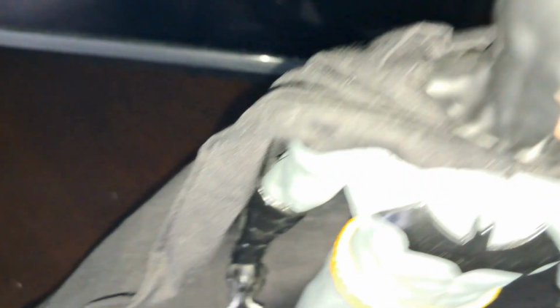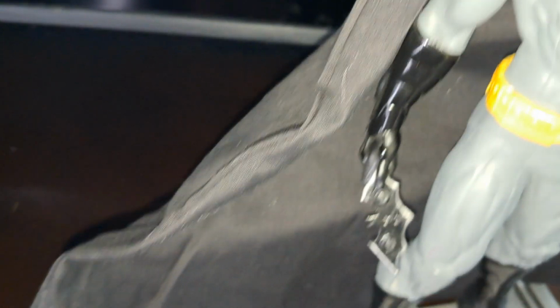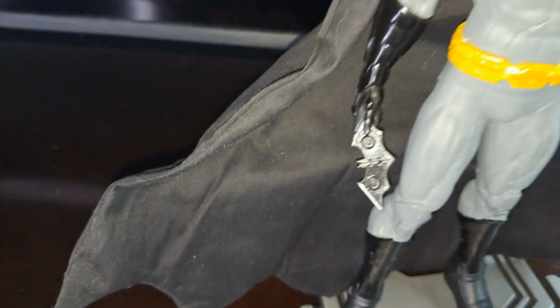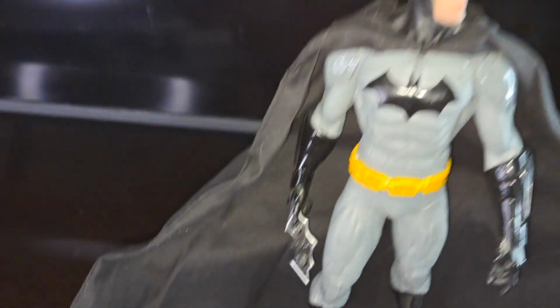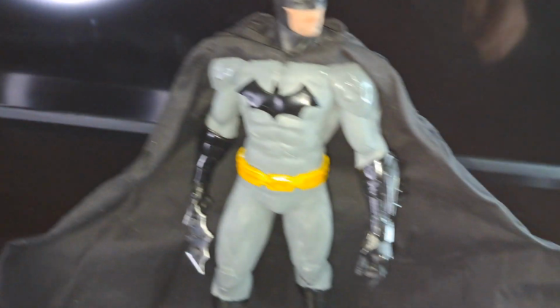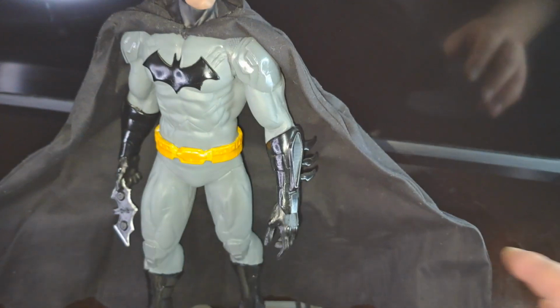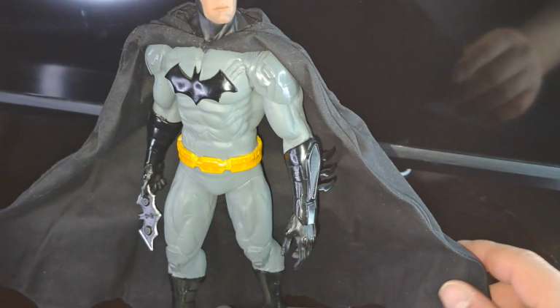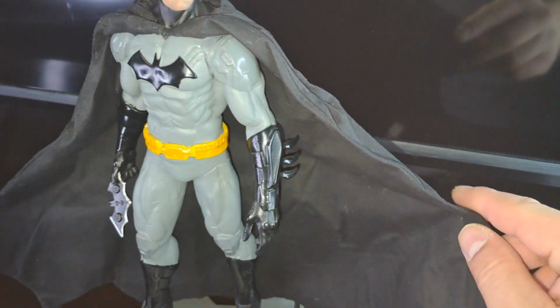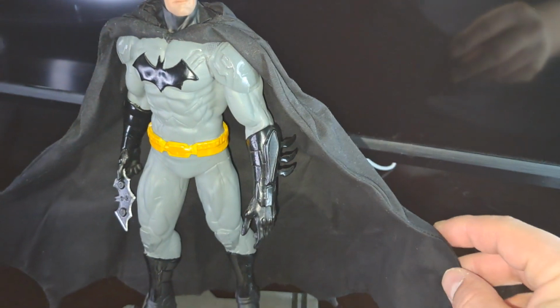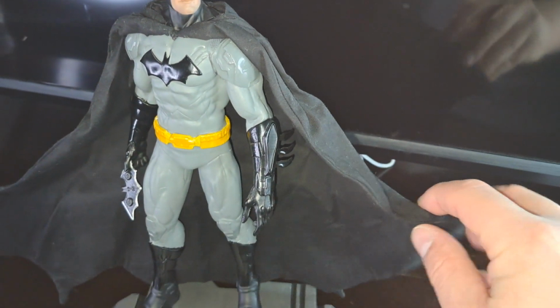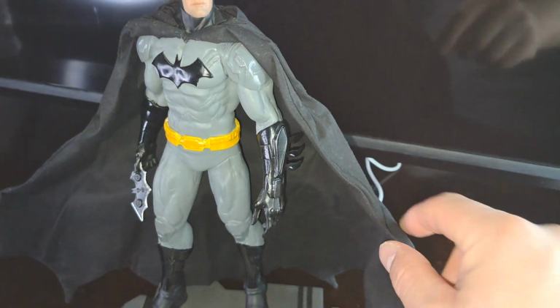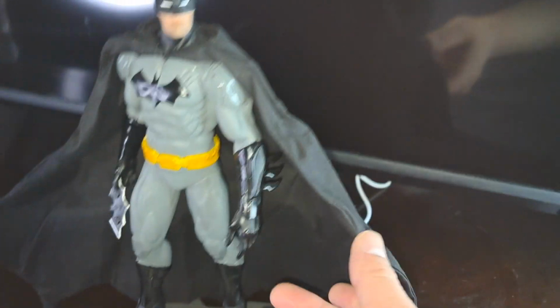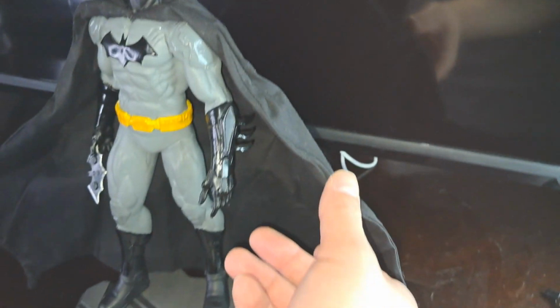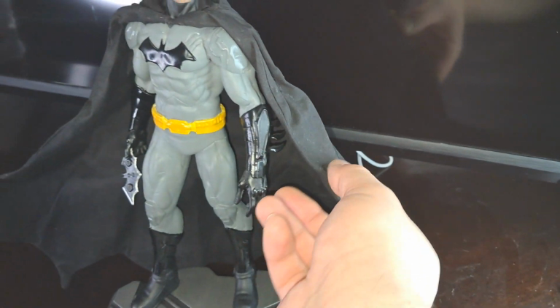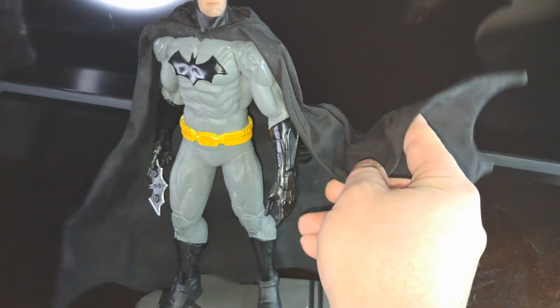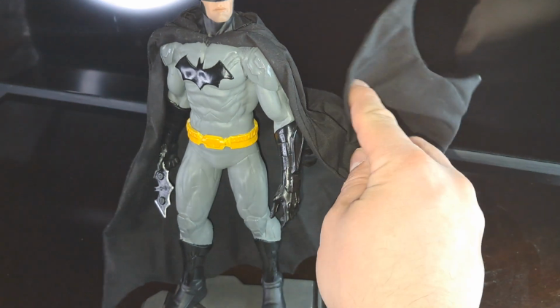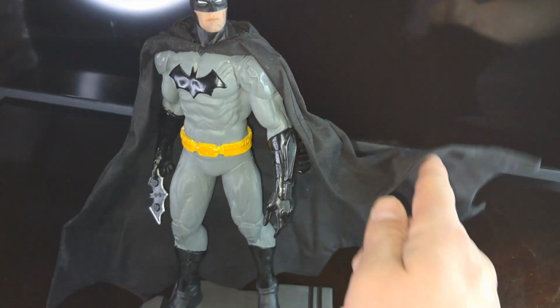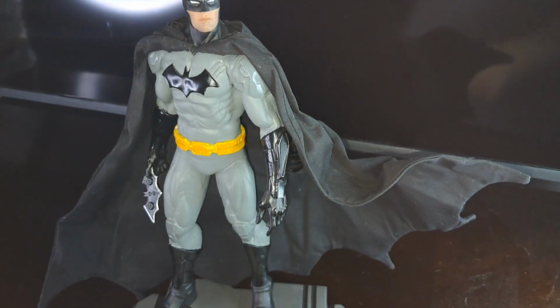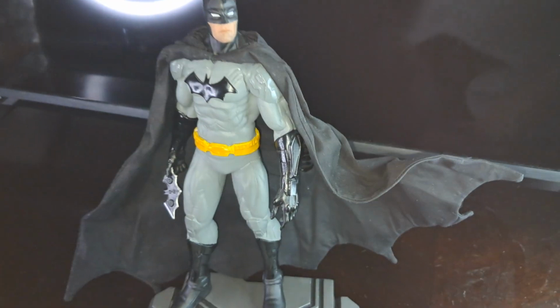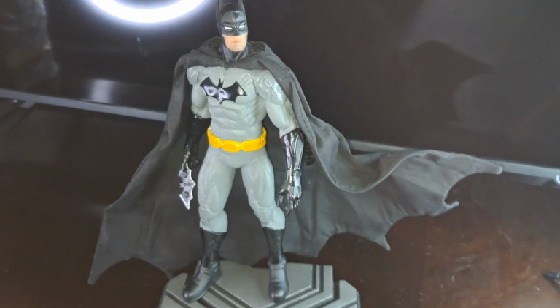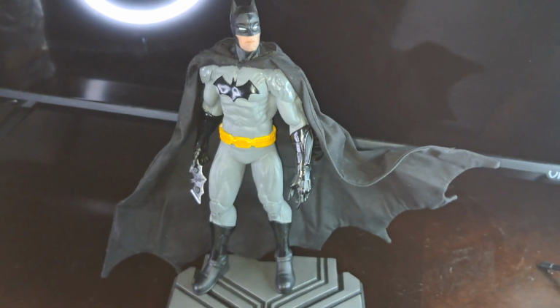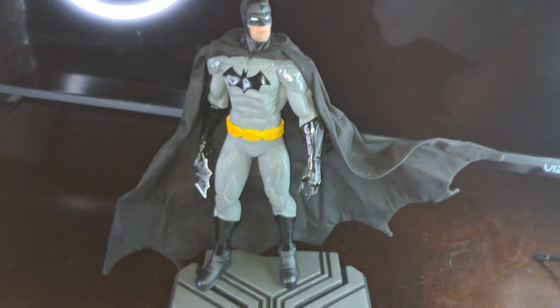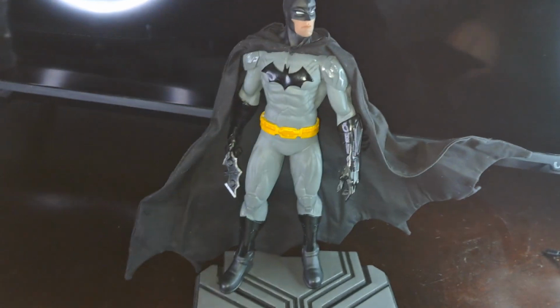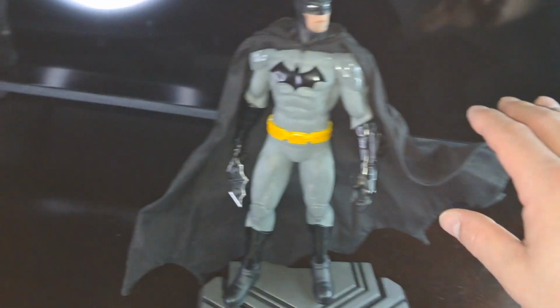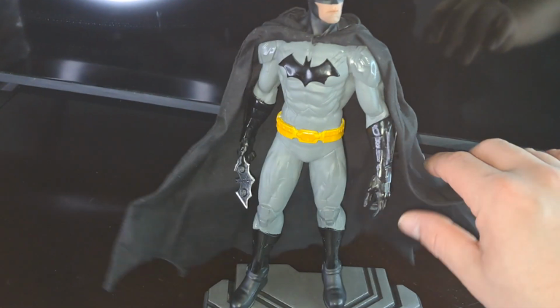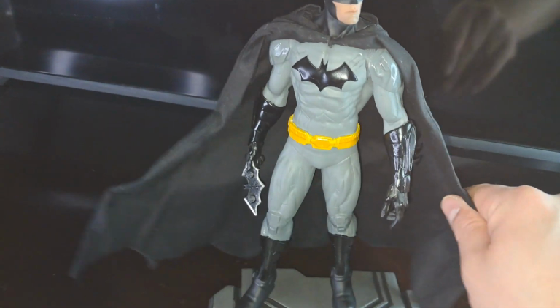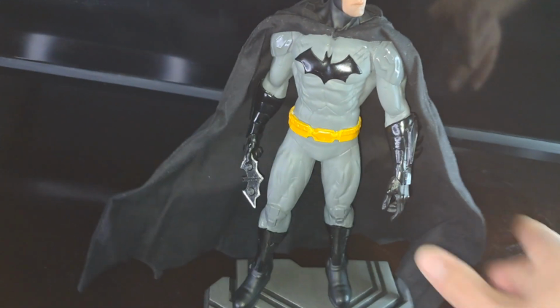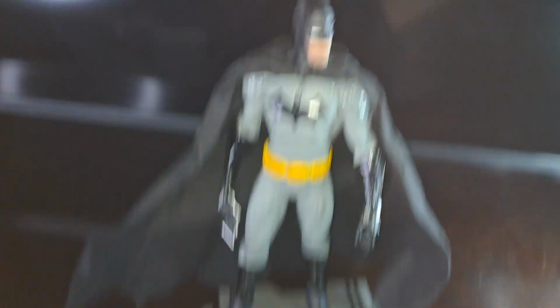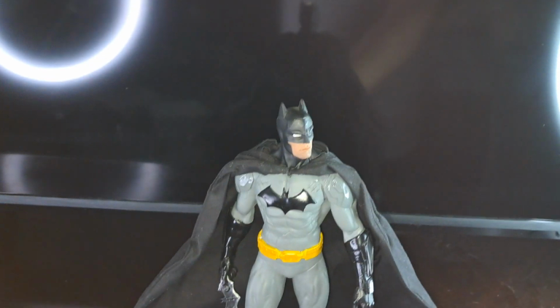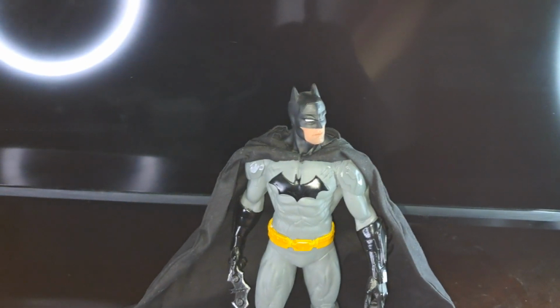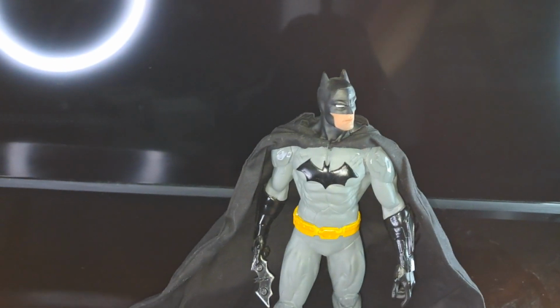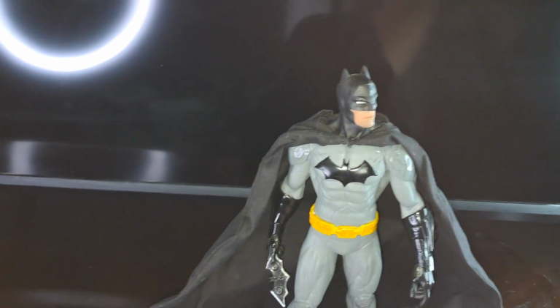There's the cape. The cape has wires in it, so you can bend it into different positions. Here's a look at the statue from the back.